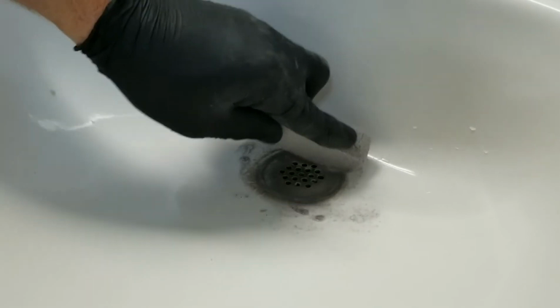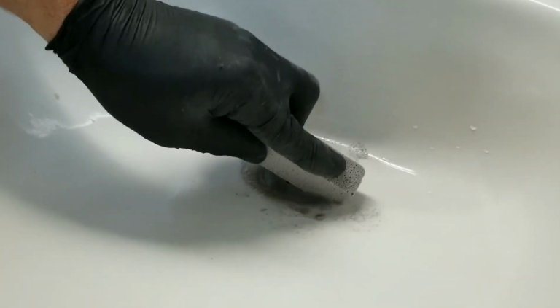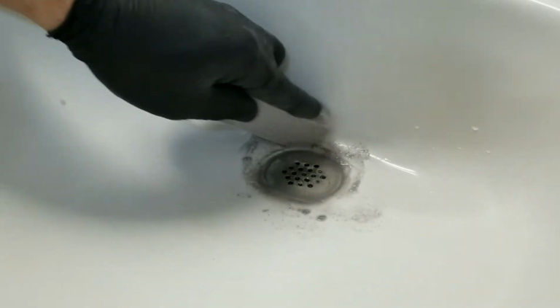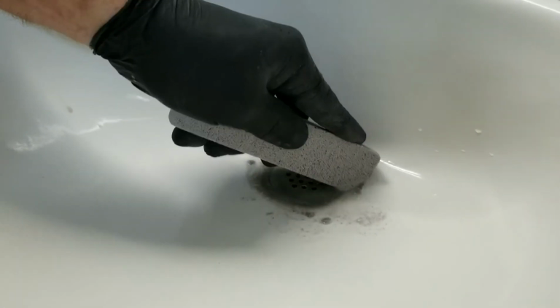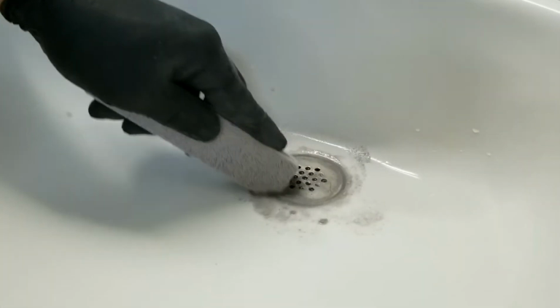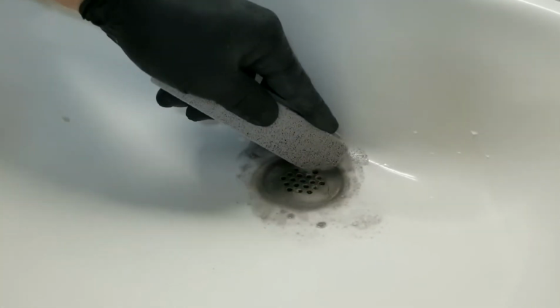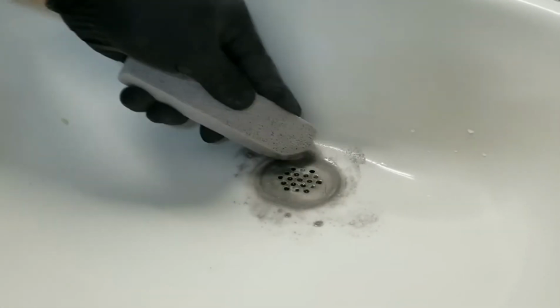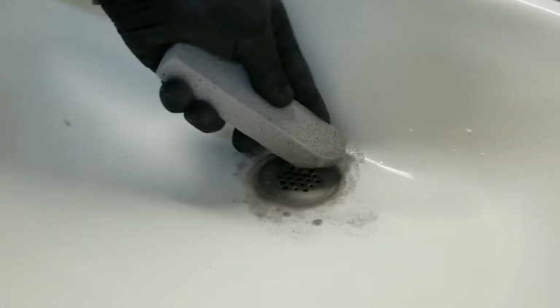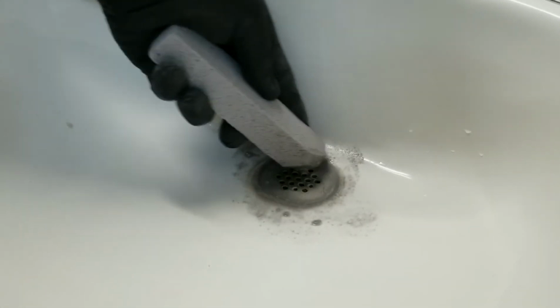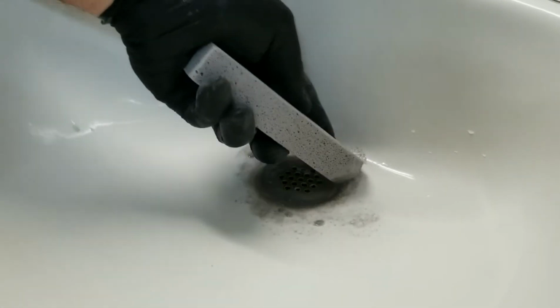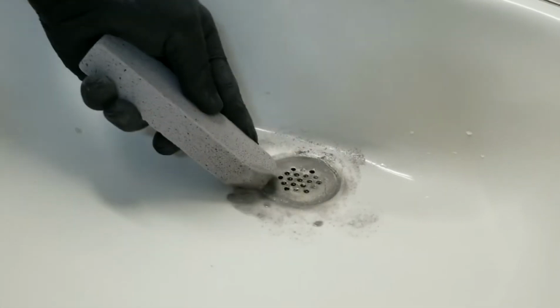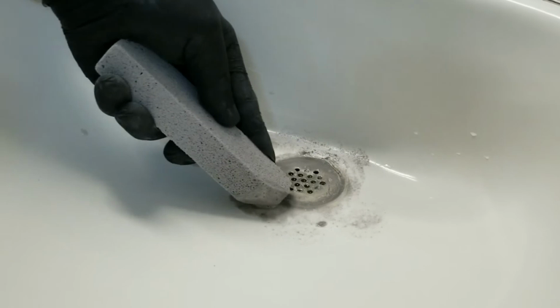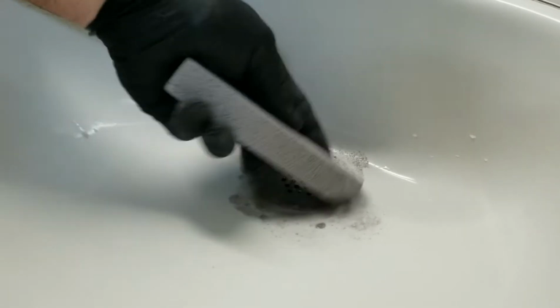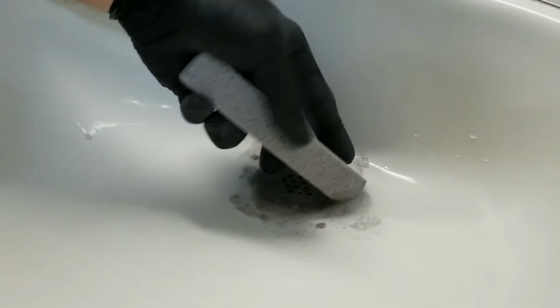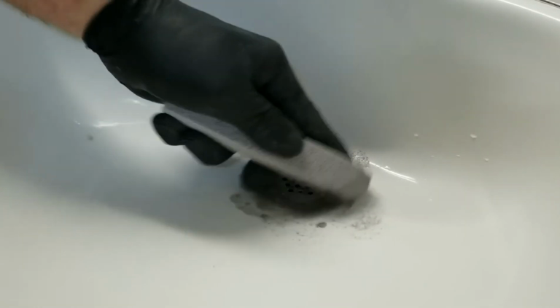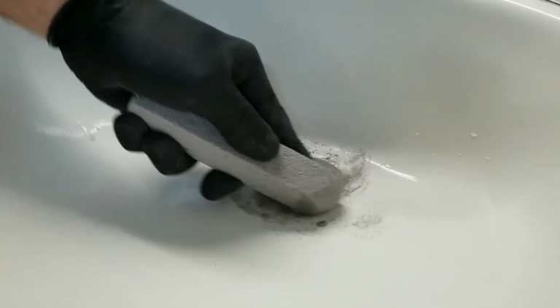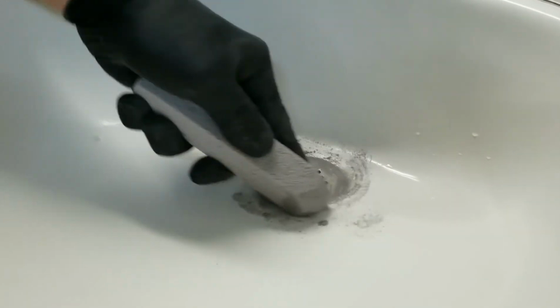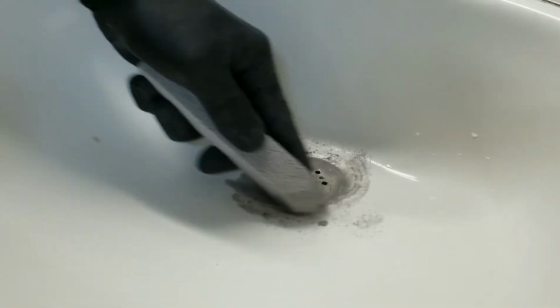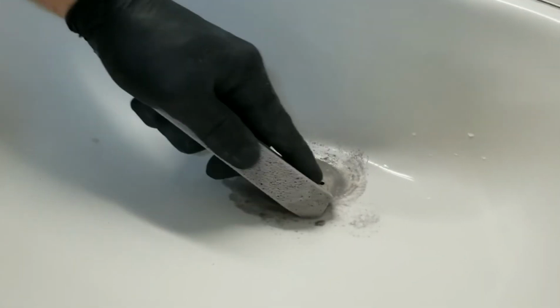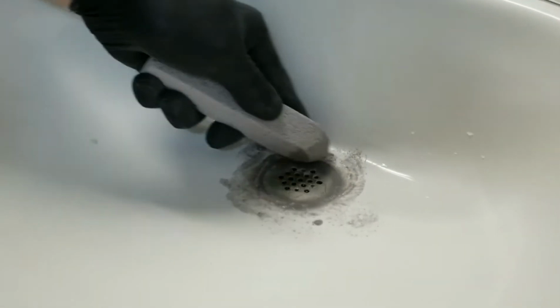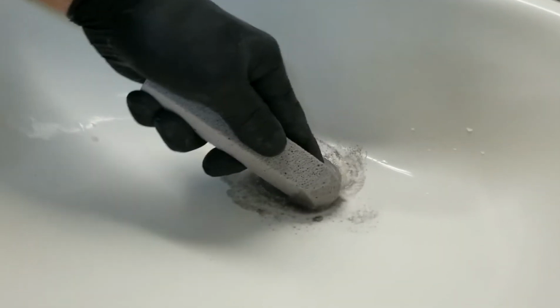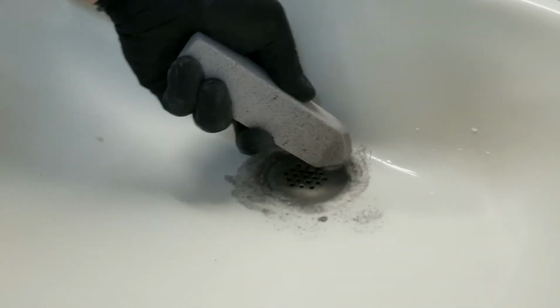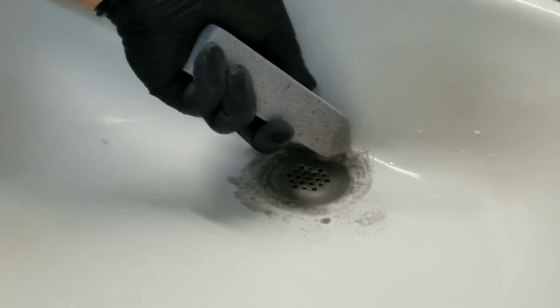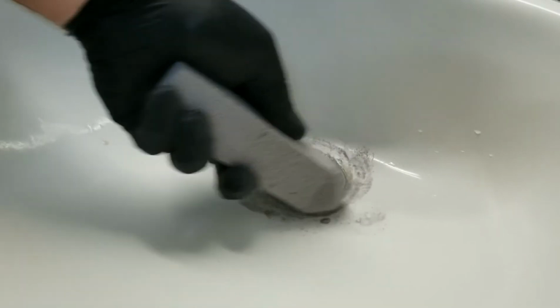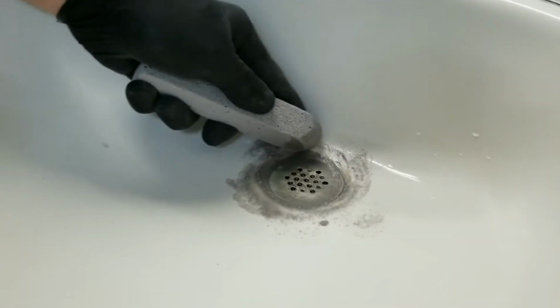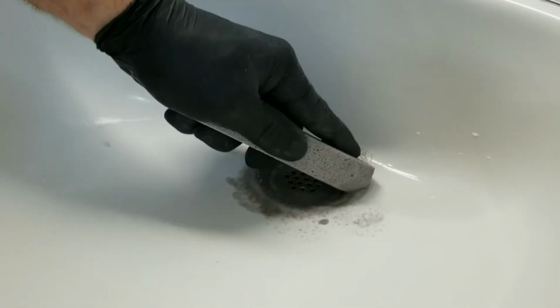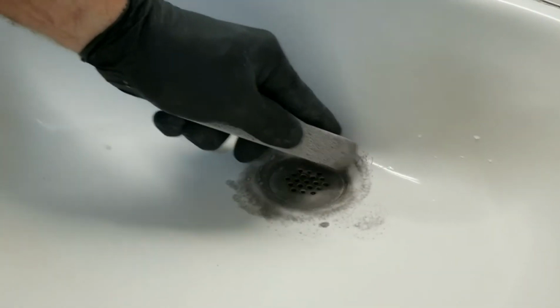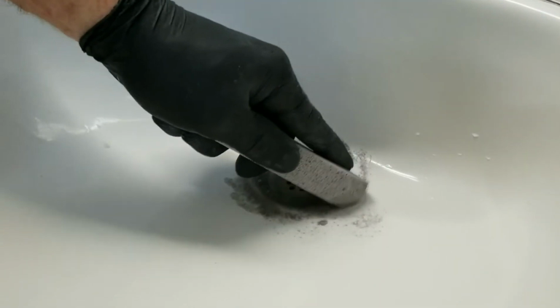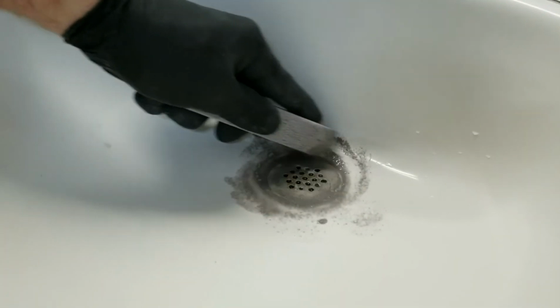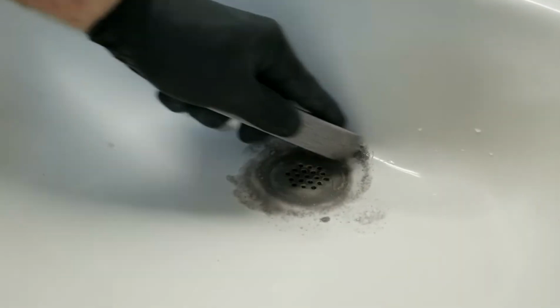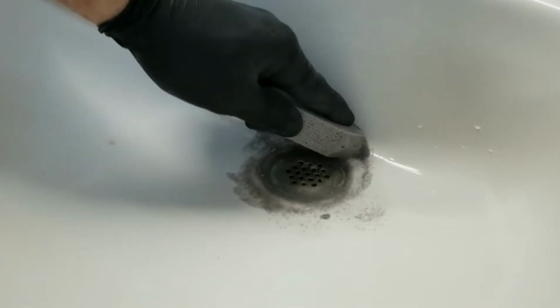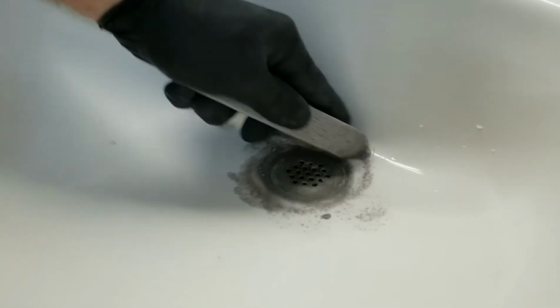Not too wet. It will take a little bit of elbow grease, but you'll see the results are benefiting.